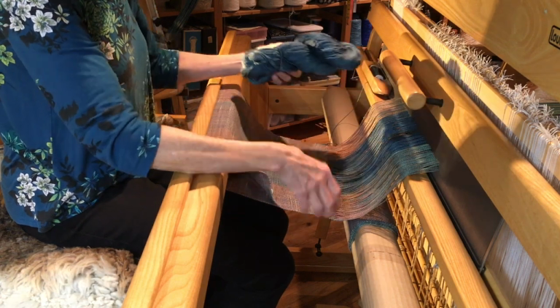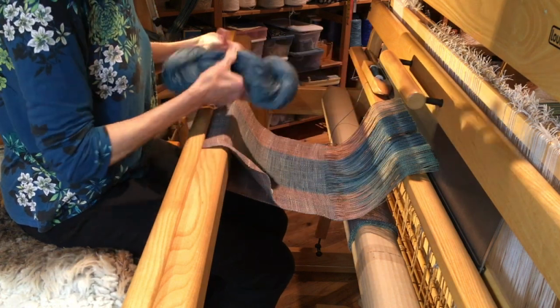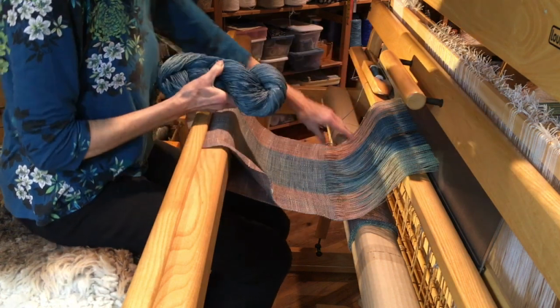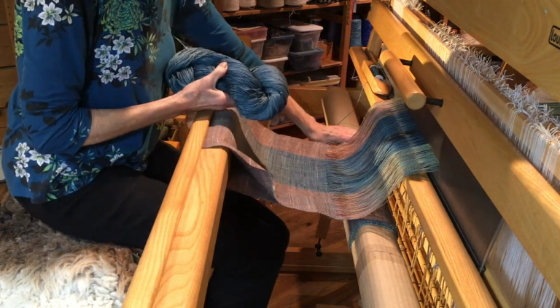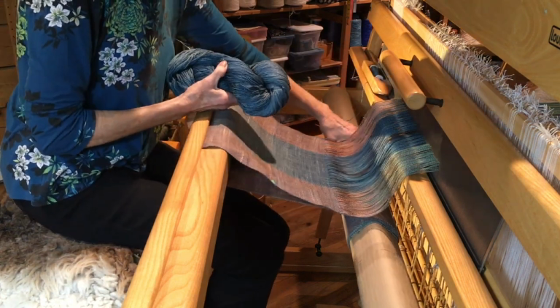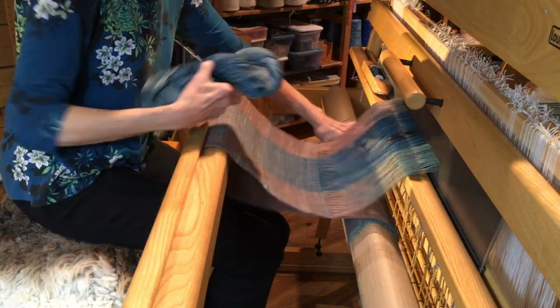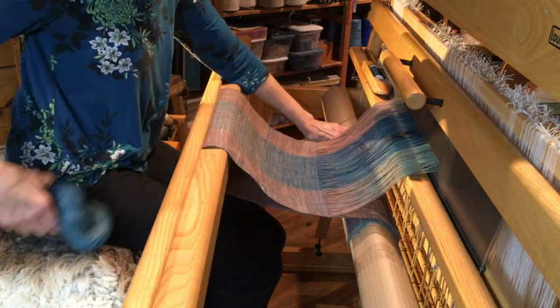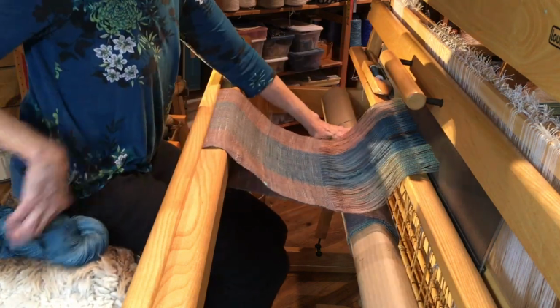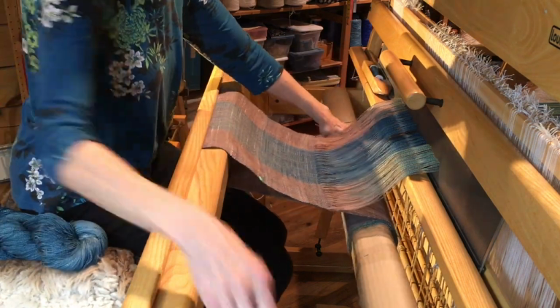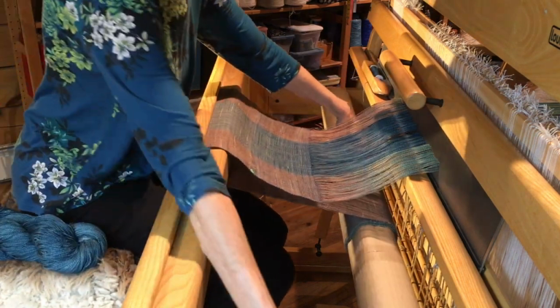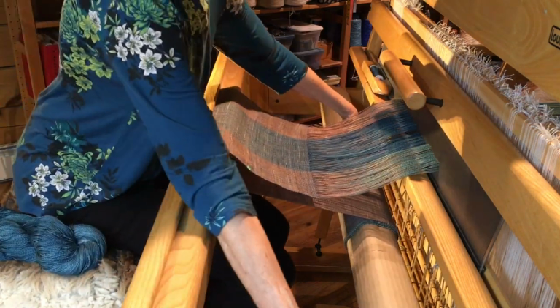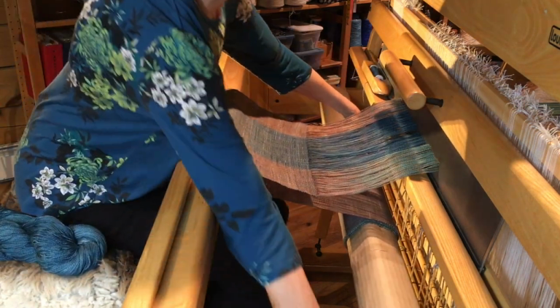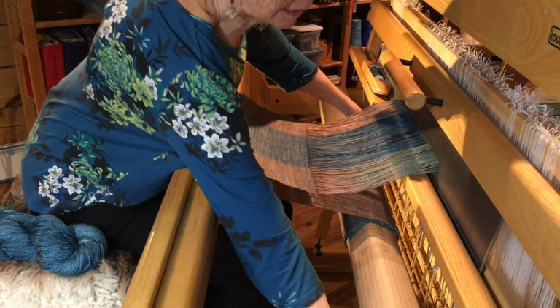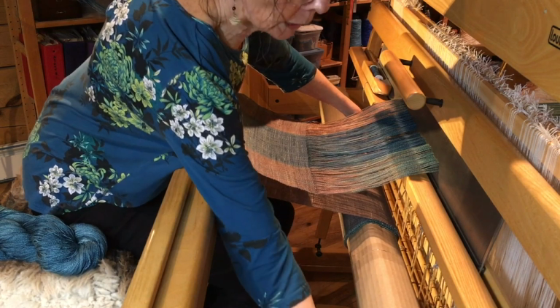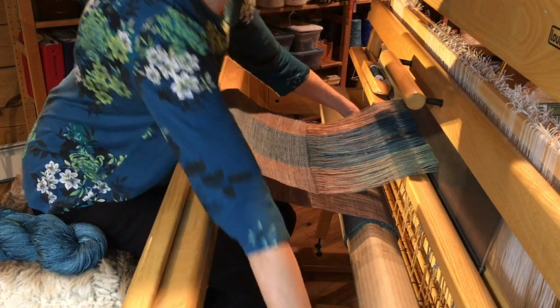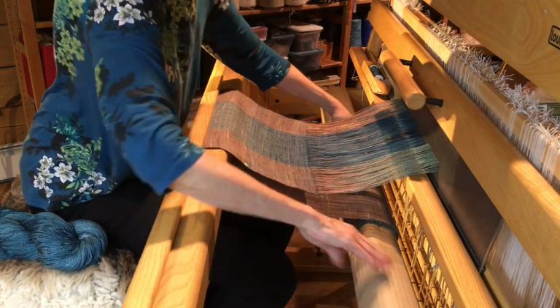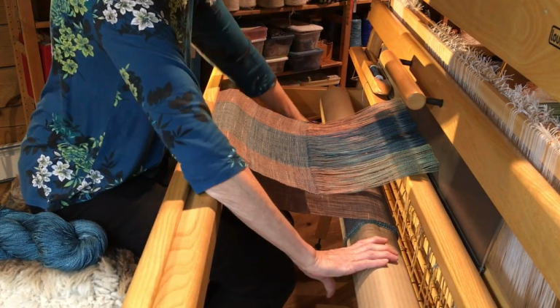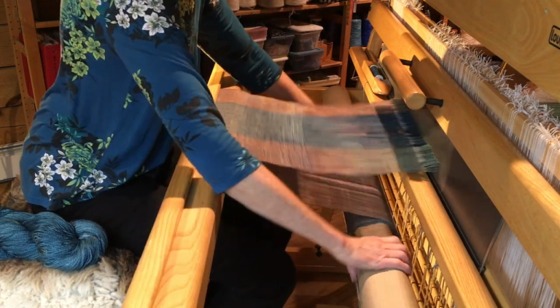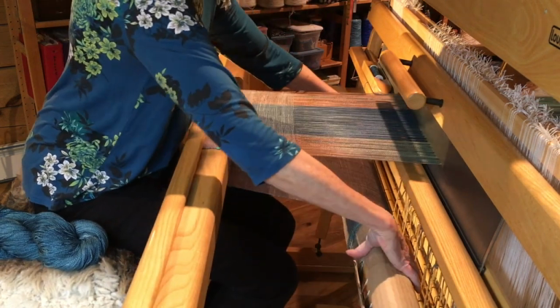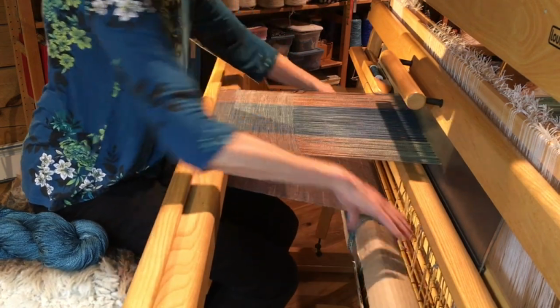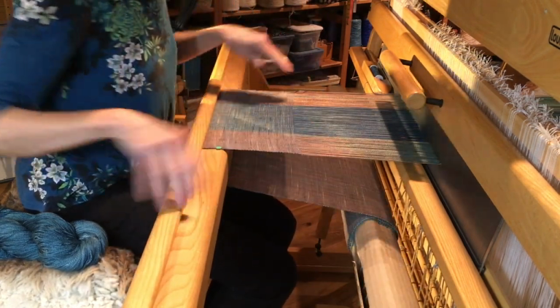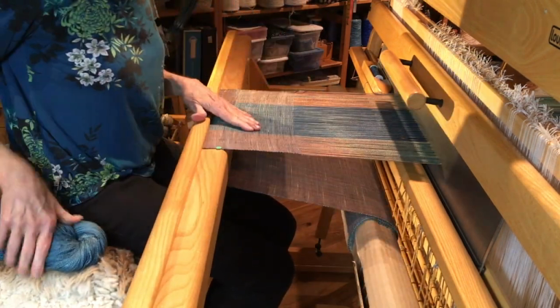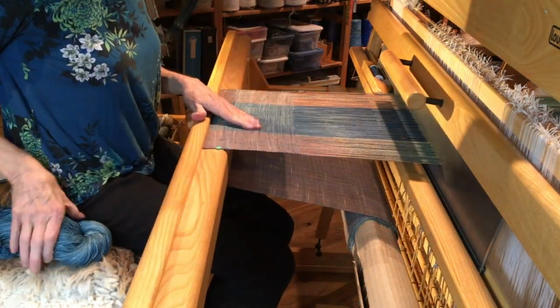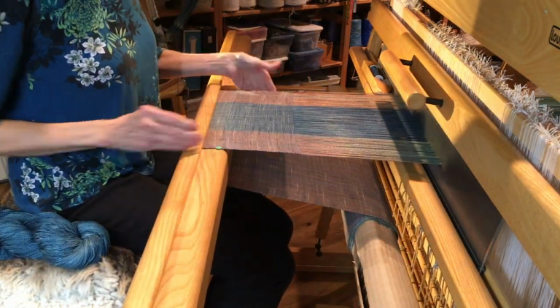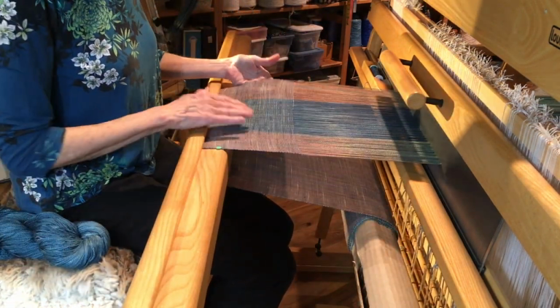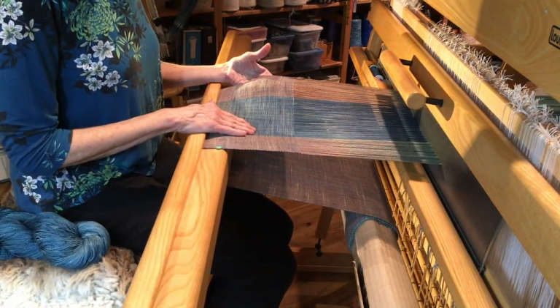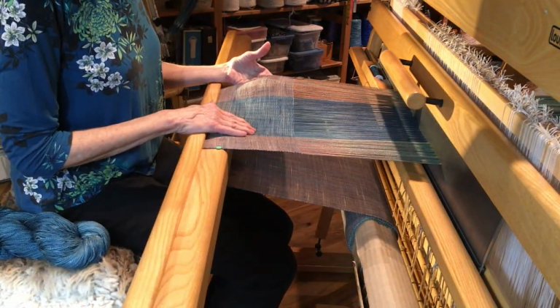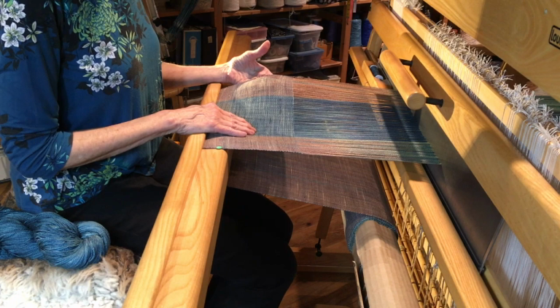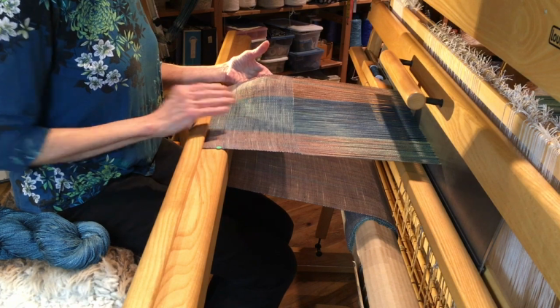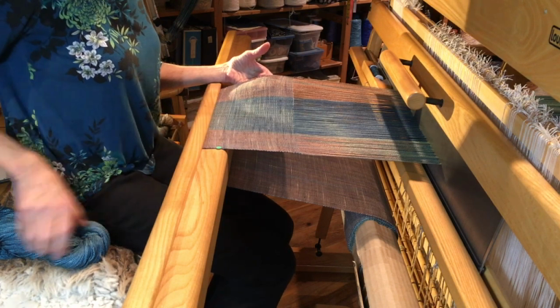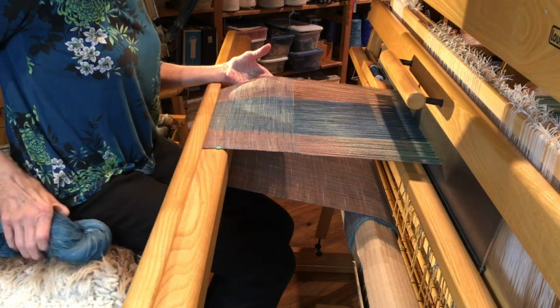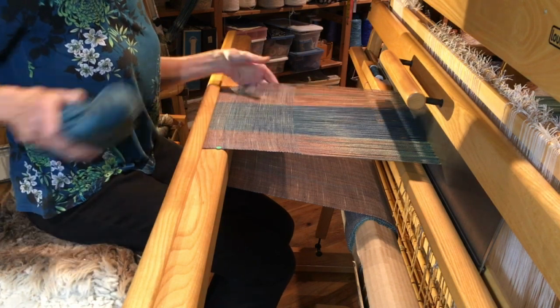Now if we look at what I wove since then — putting the loom back together — you can see this is a little richer and a little darker now. I like it much better.